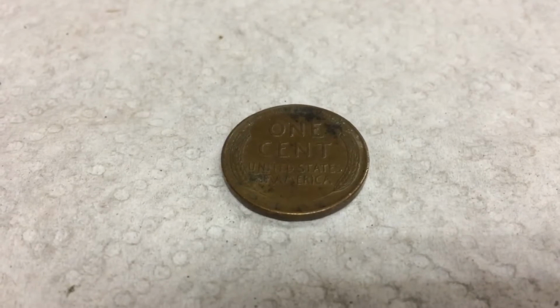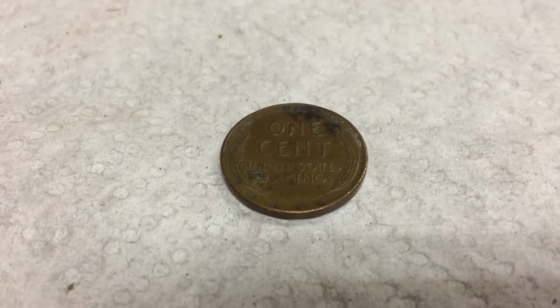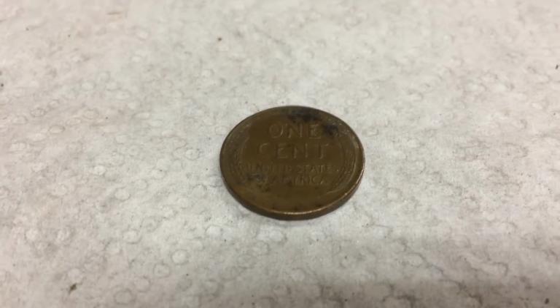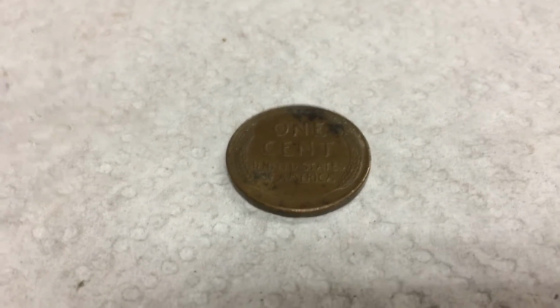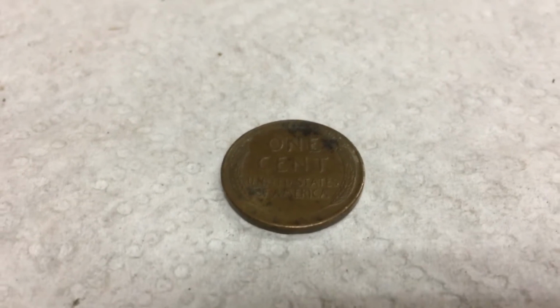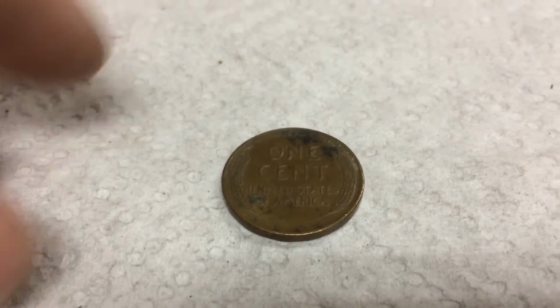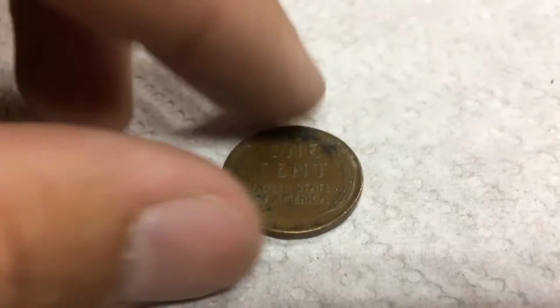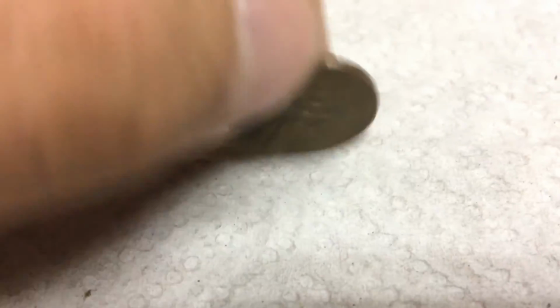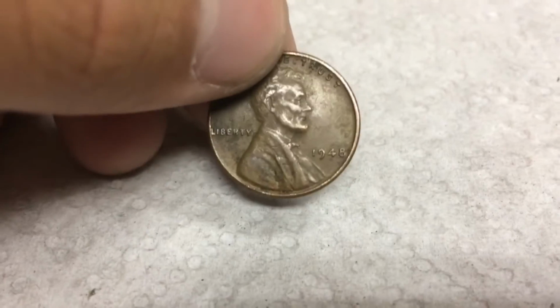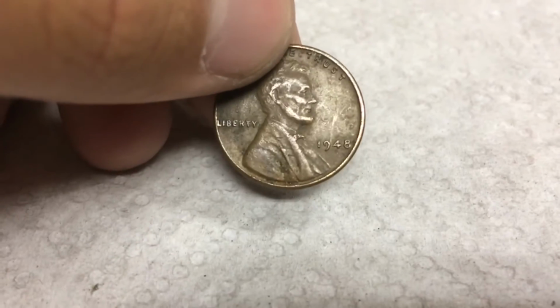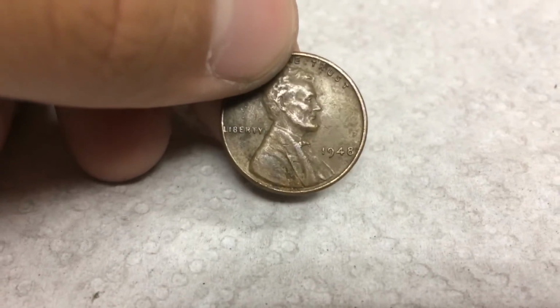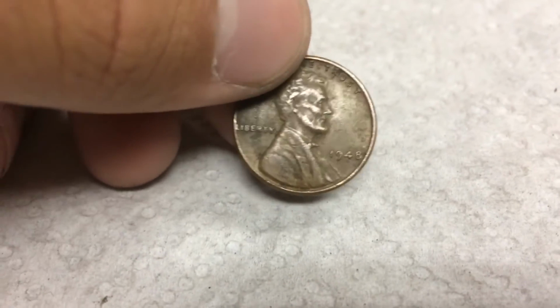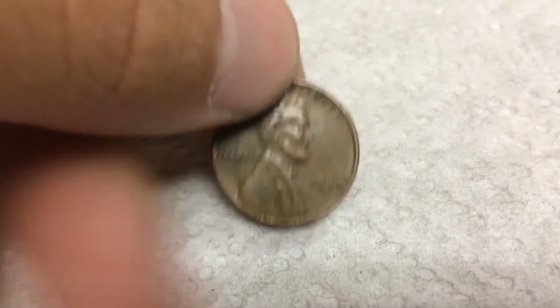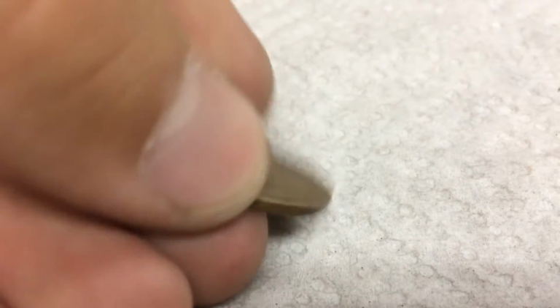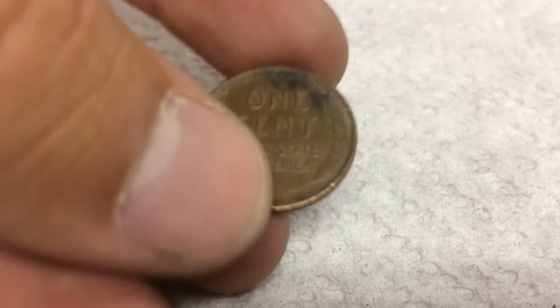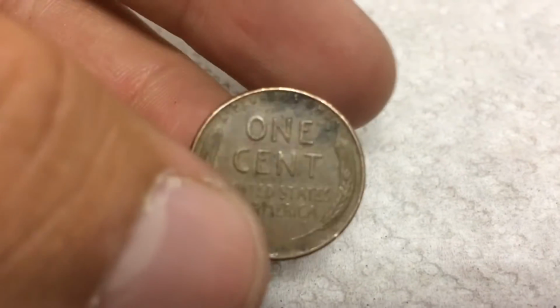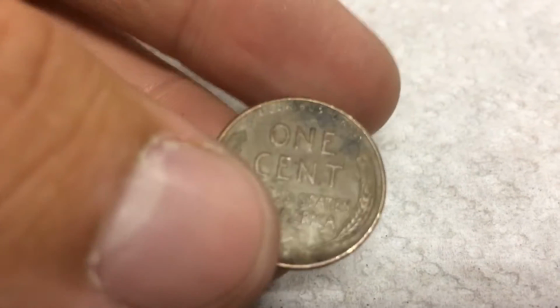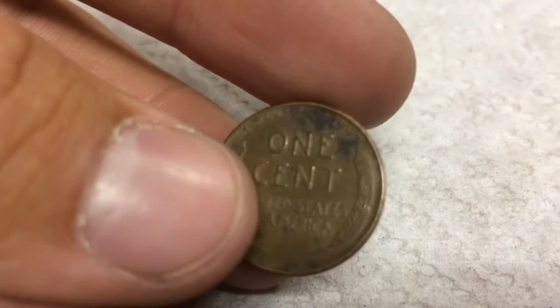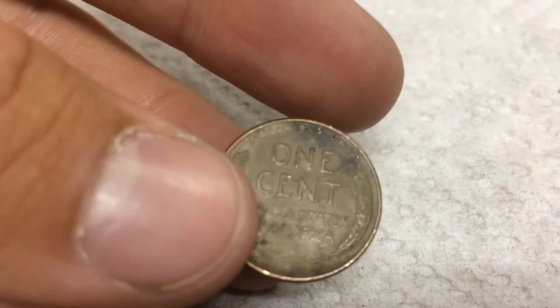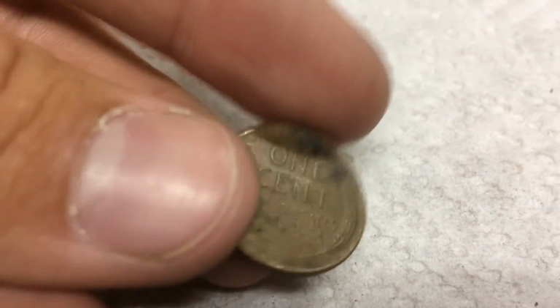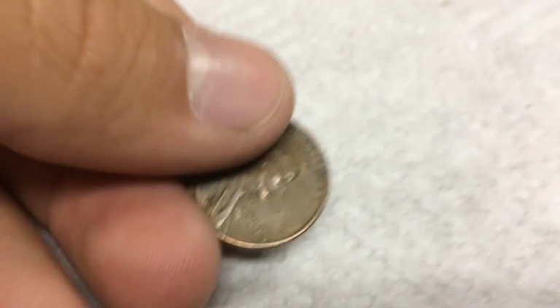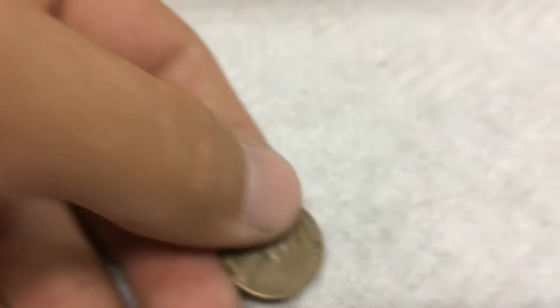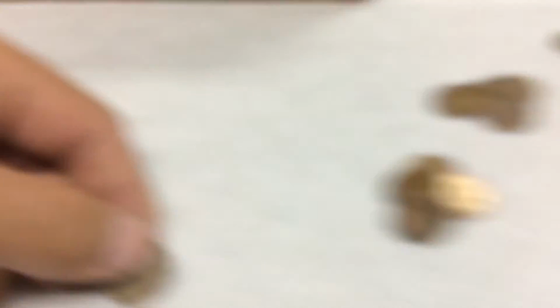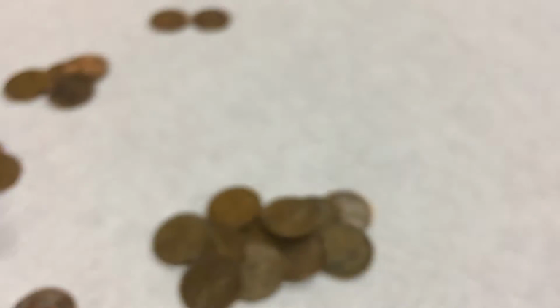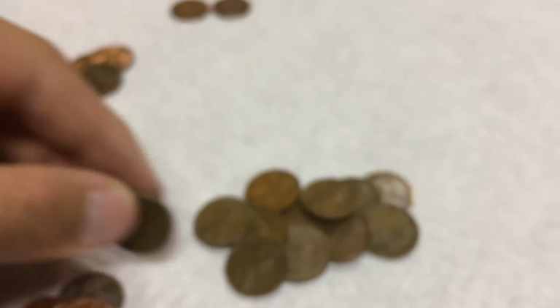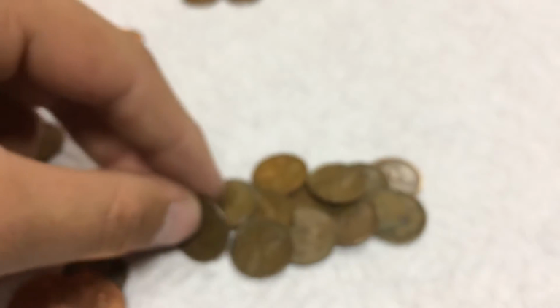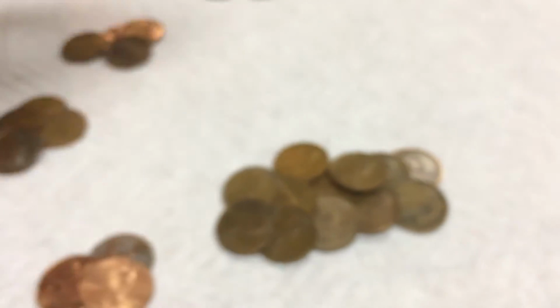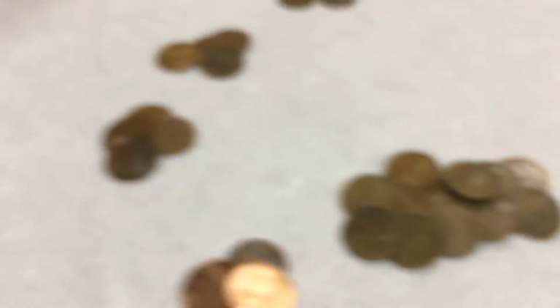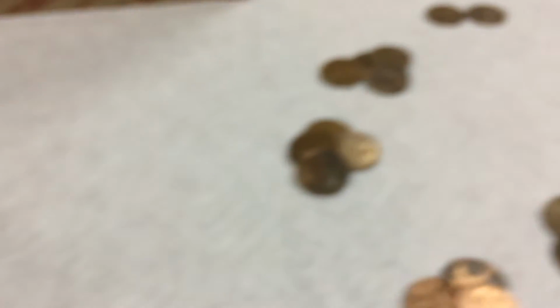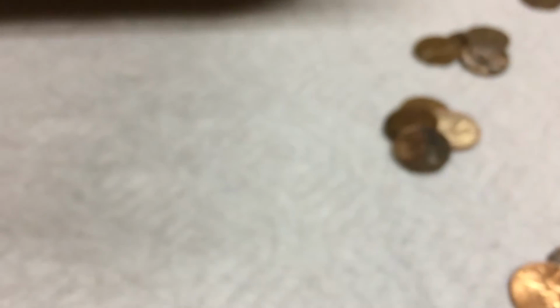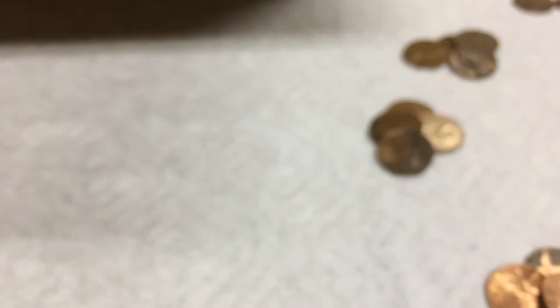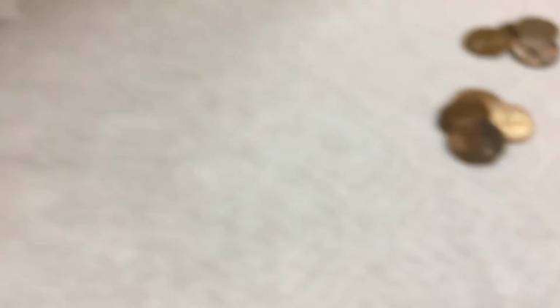Couple rolls later, we have another wheat, so let's find out the date. 1948 Plain. Wow, that's a really nice wheat. So that is 12 wheats, and on to the next.